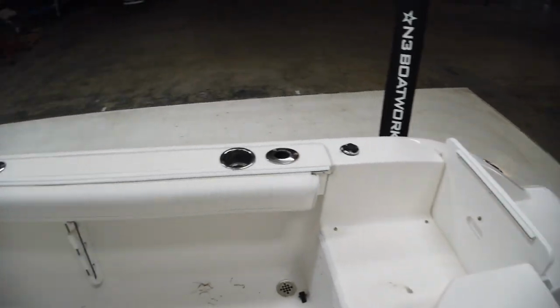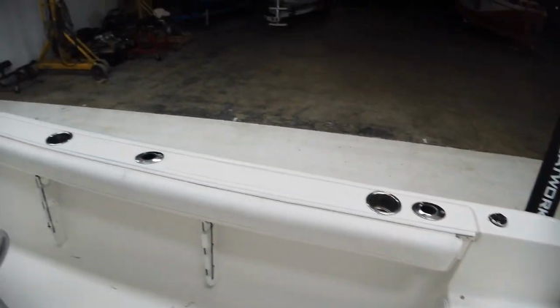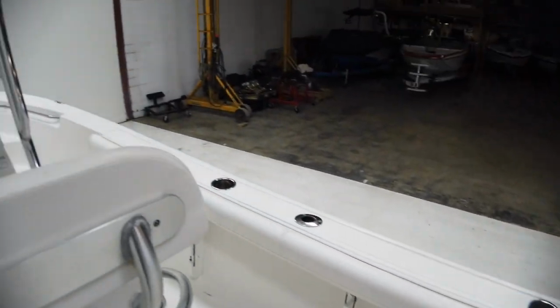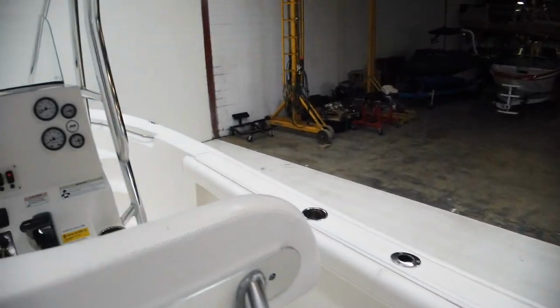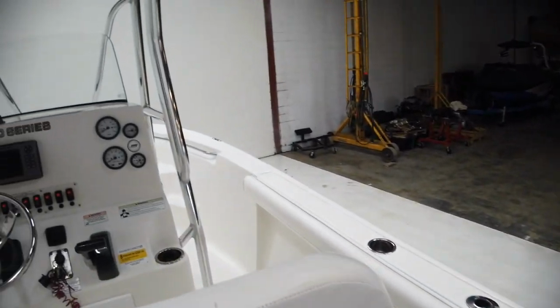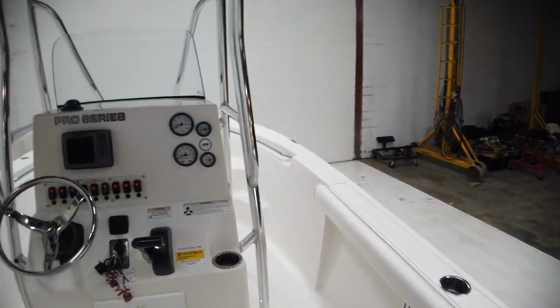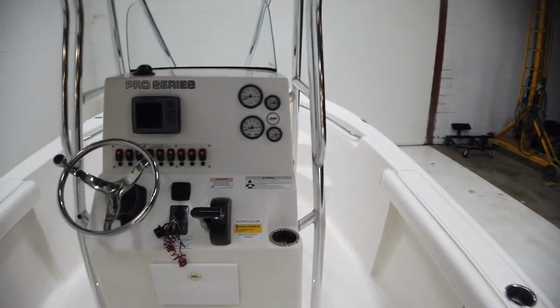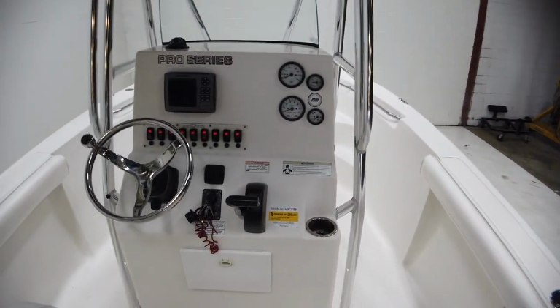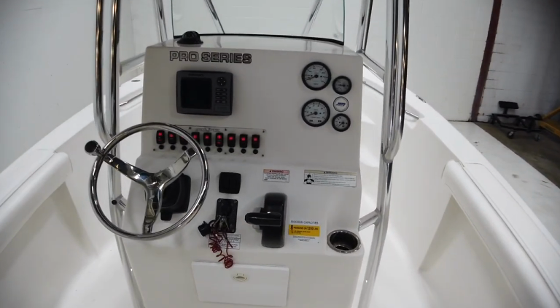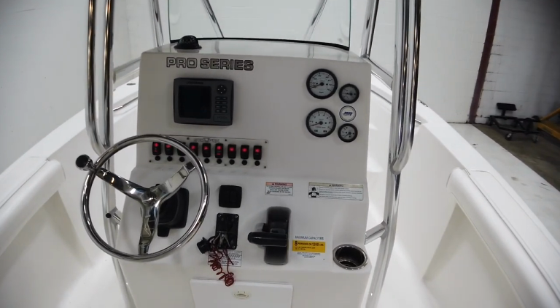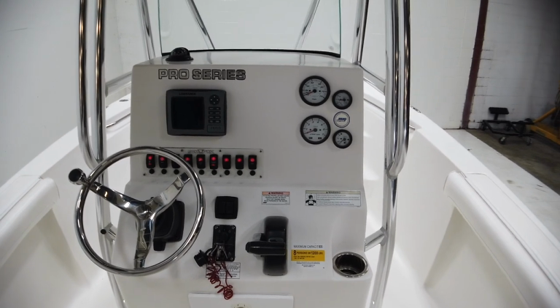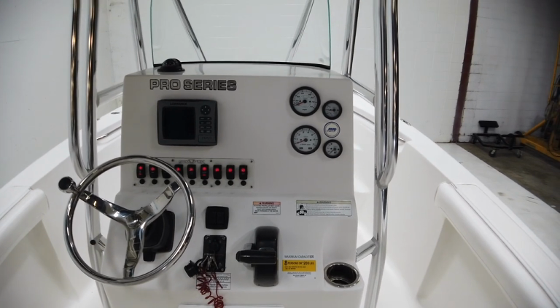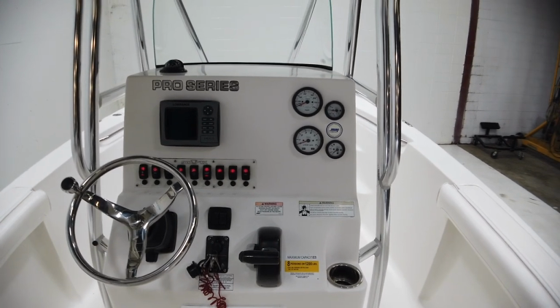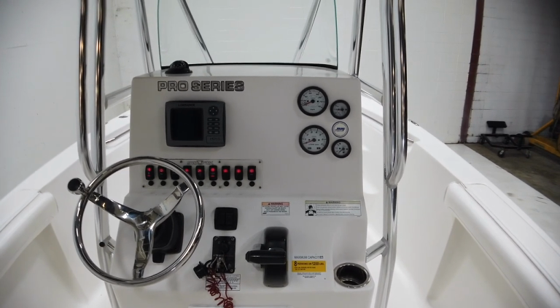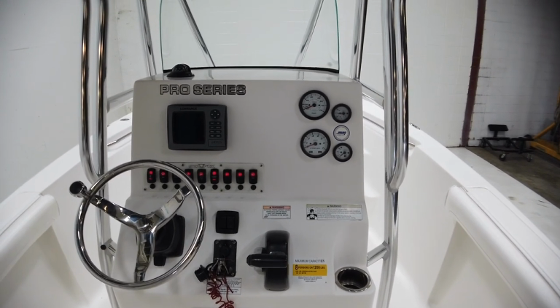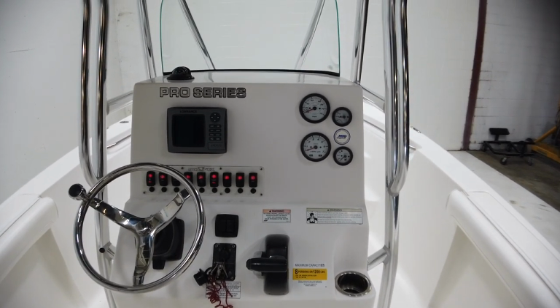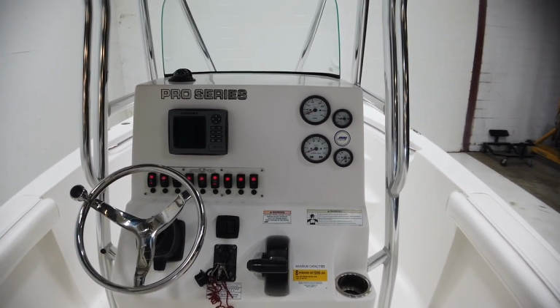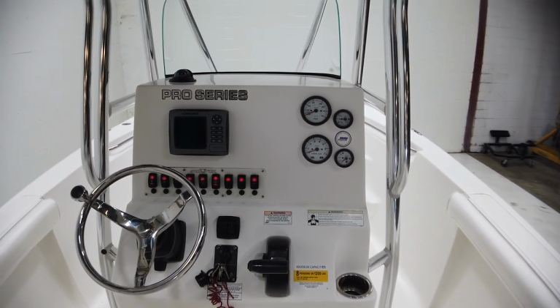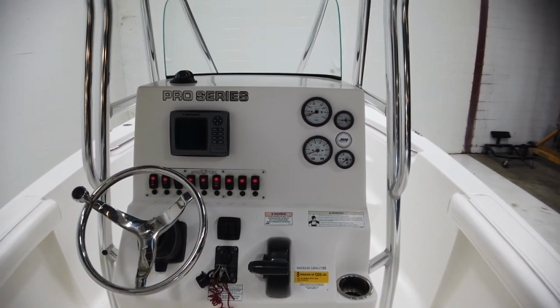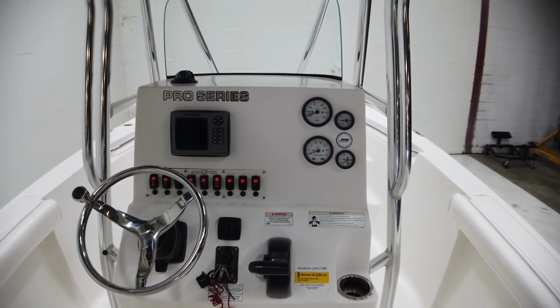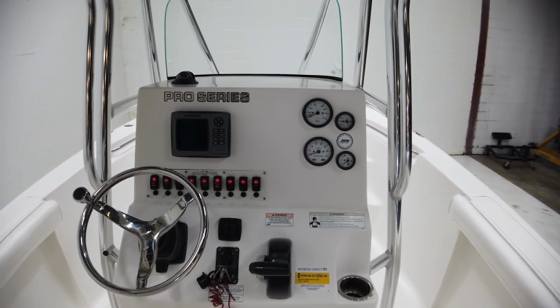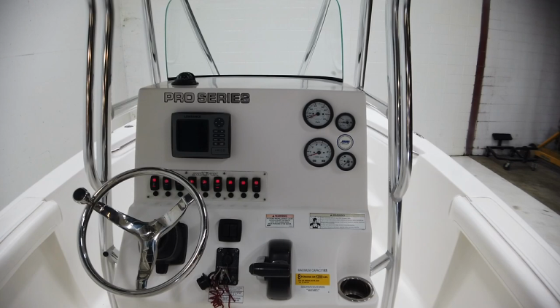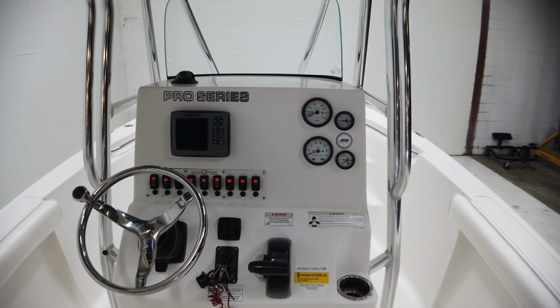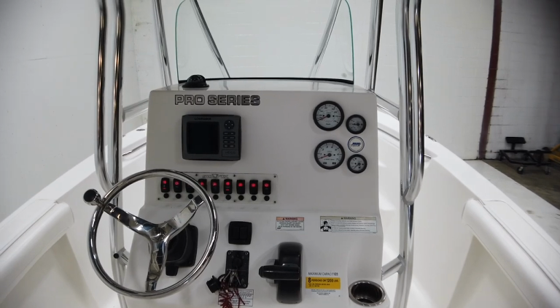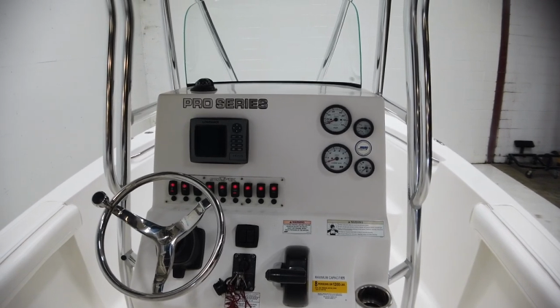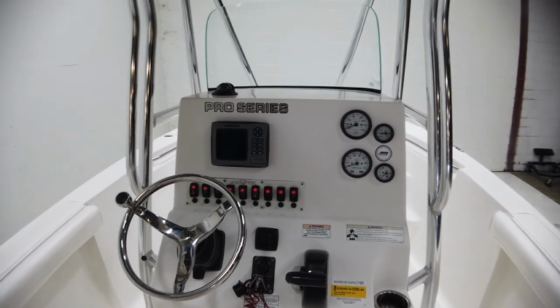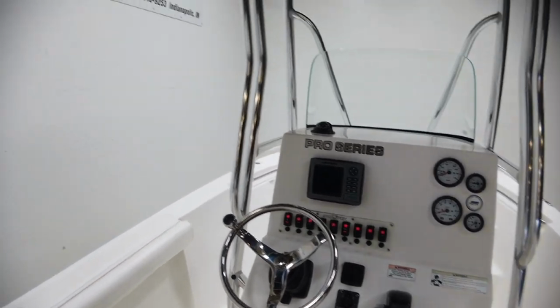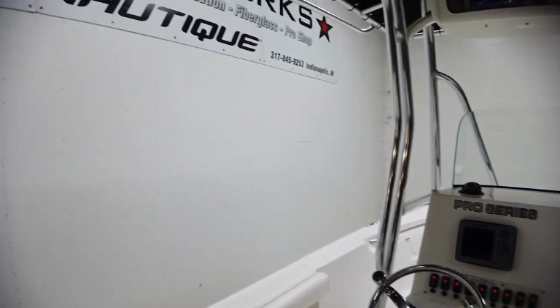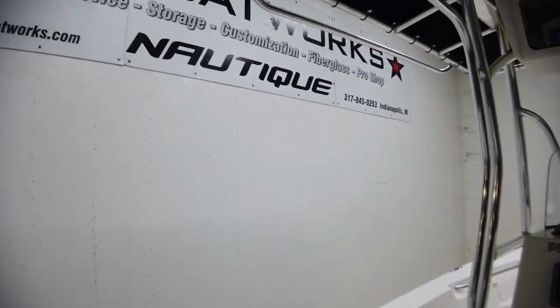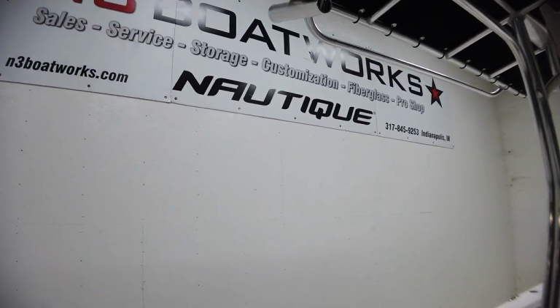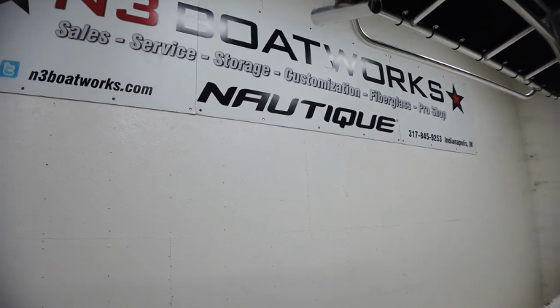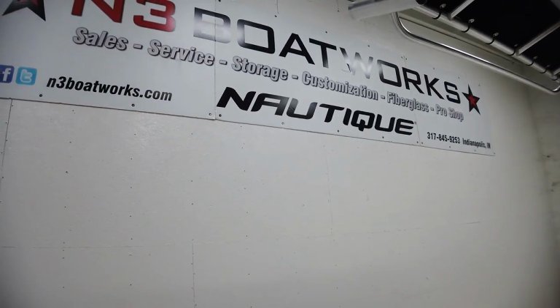Give us a call at N3 Bow Works if you have any questions about this 2012 Seafox 236 CC. Our number is 317-845-9253.